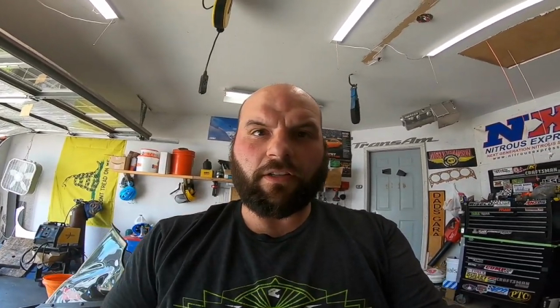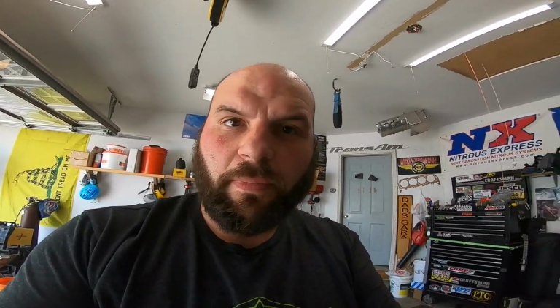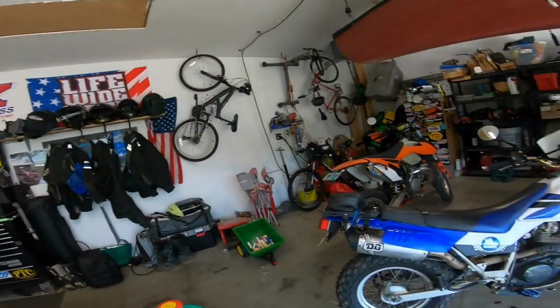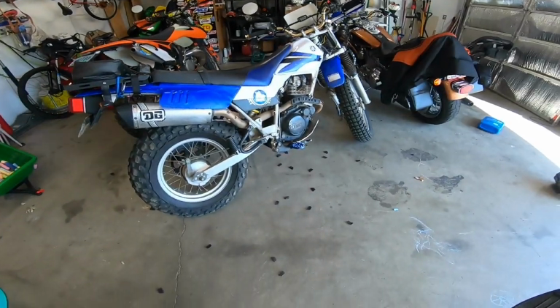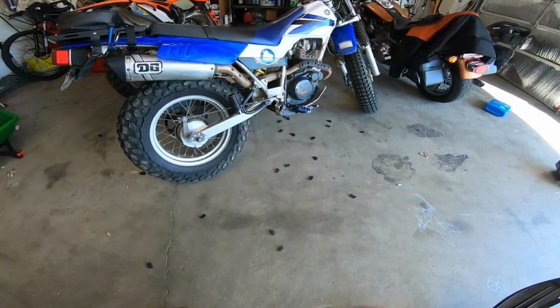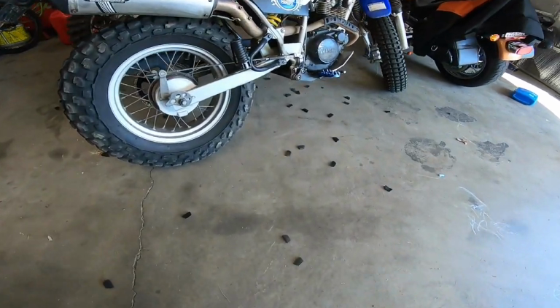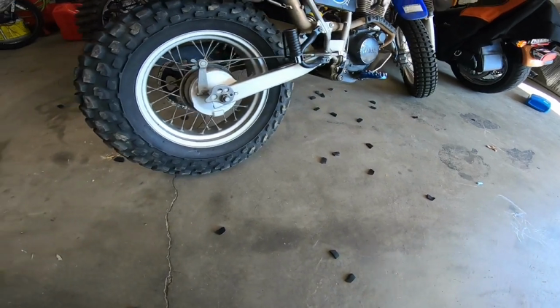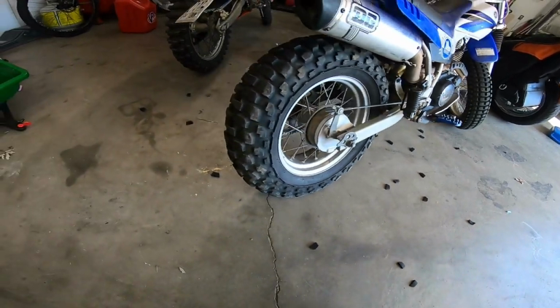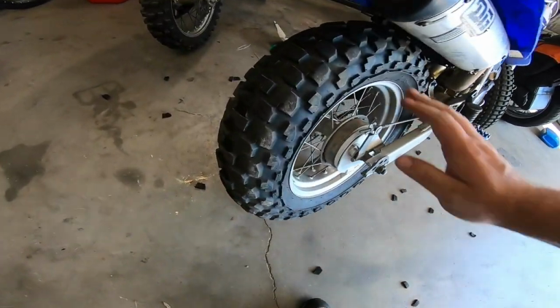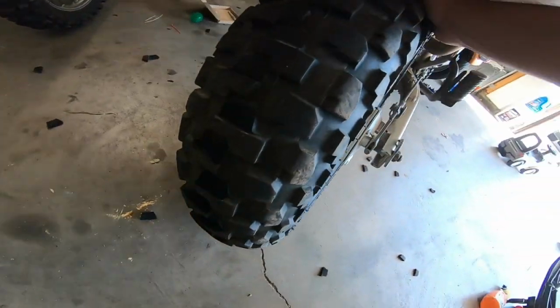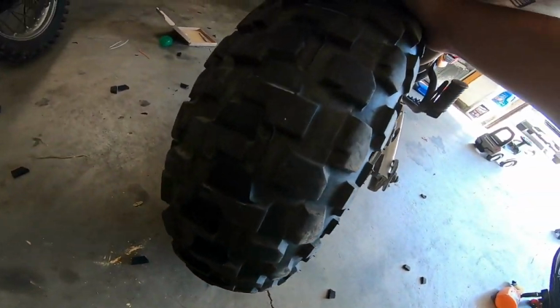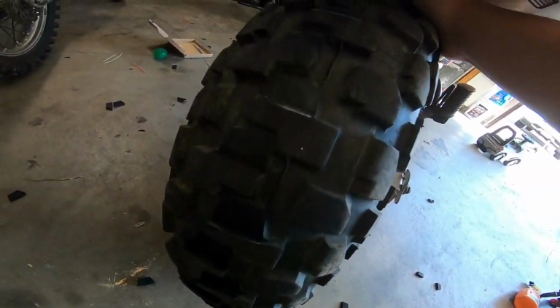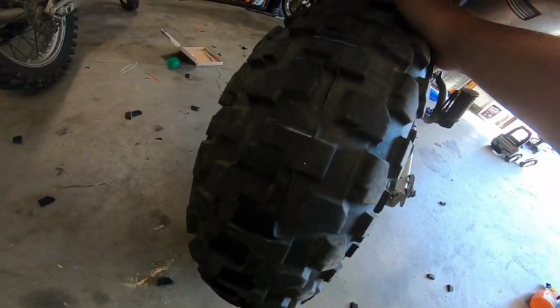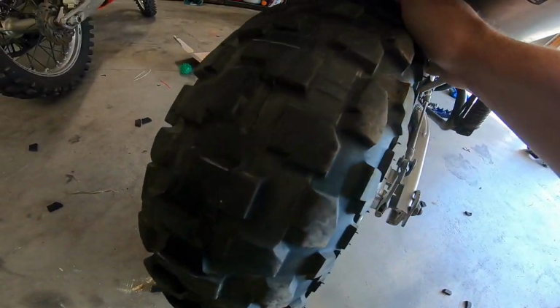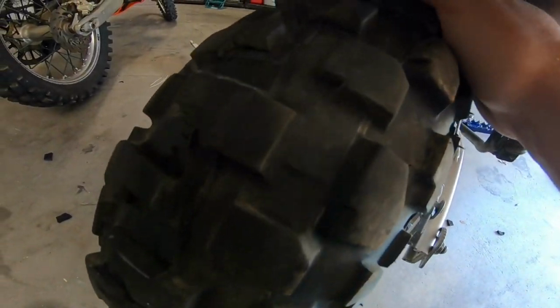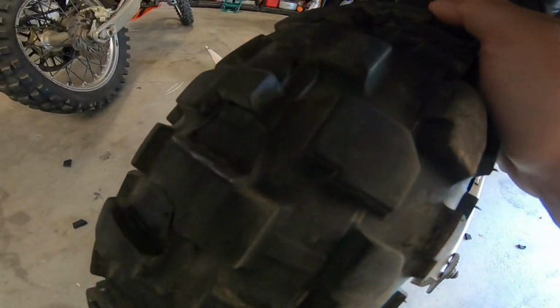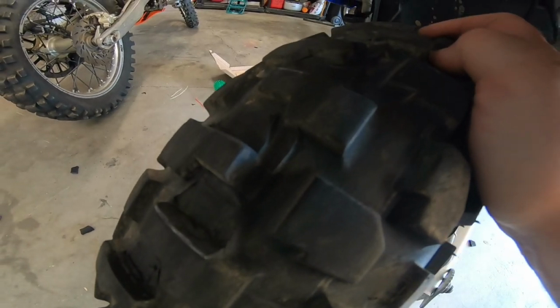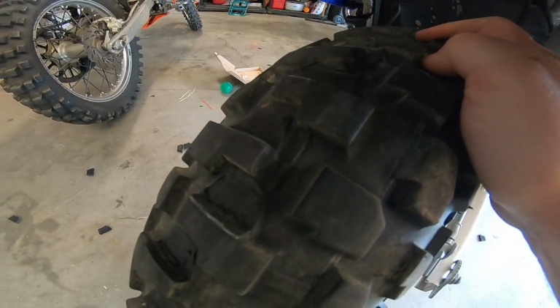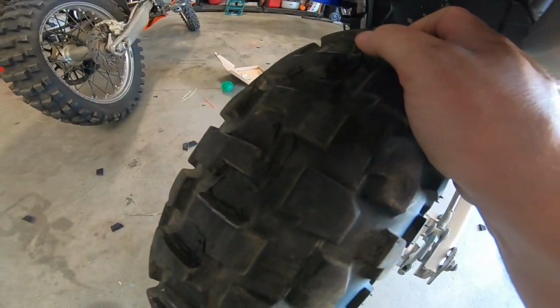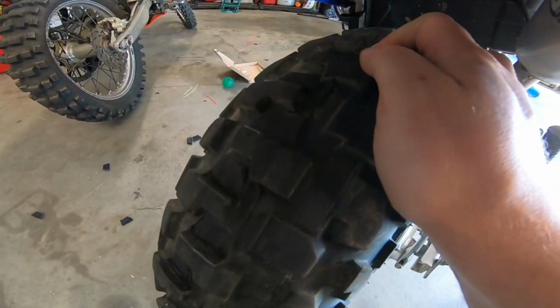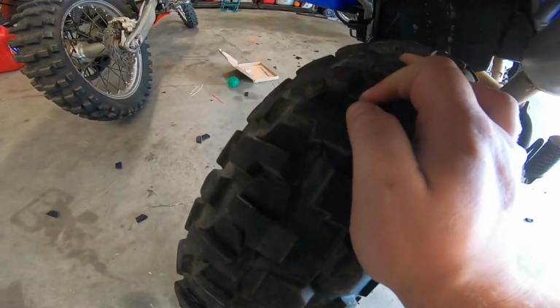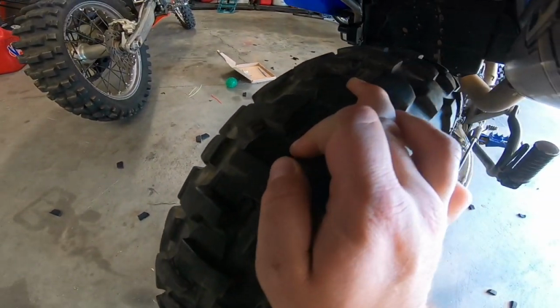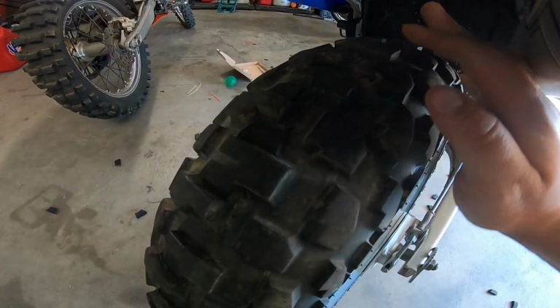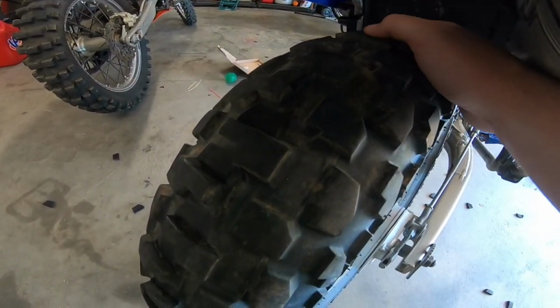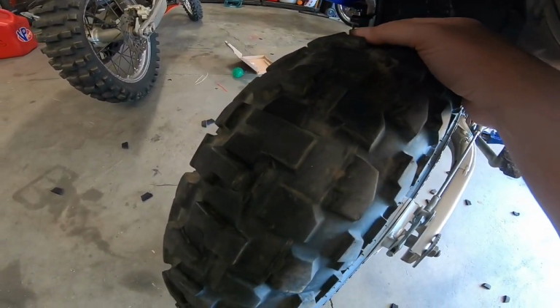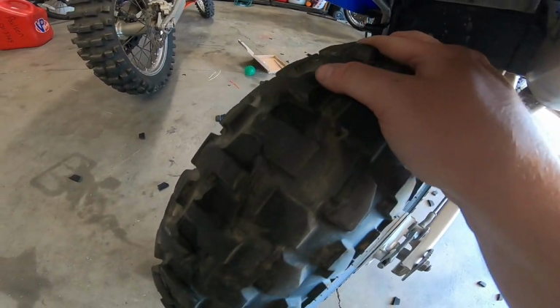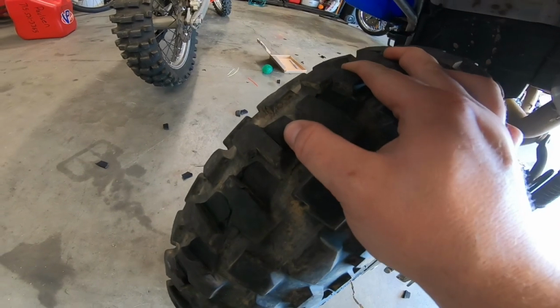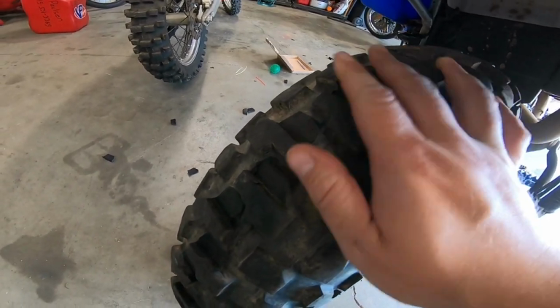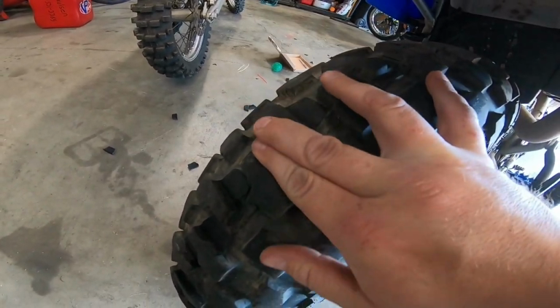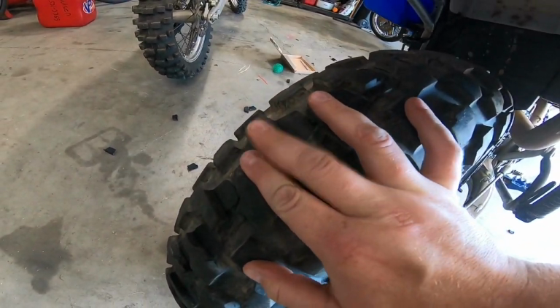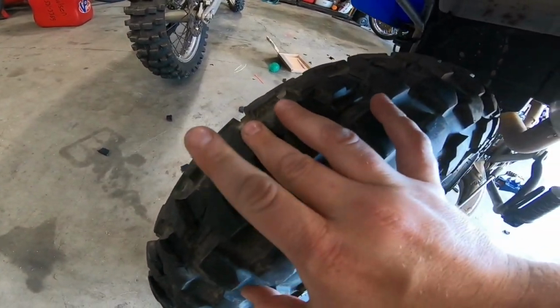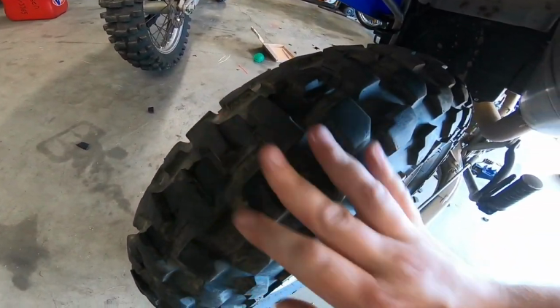Here's the first pass. You can see all the little rubber nuggets all over the ground. I haven't cleaned this up at all, but still, much better.